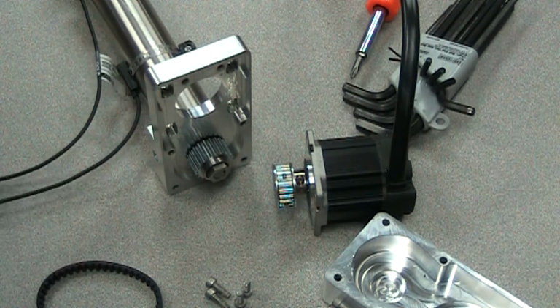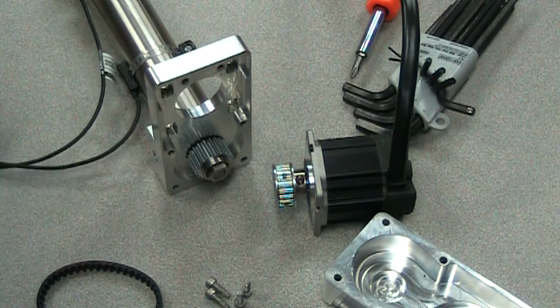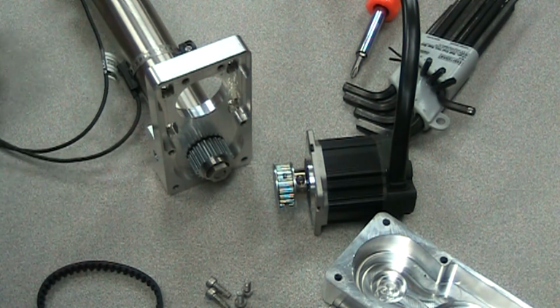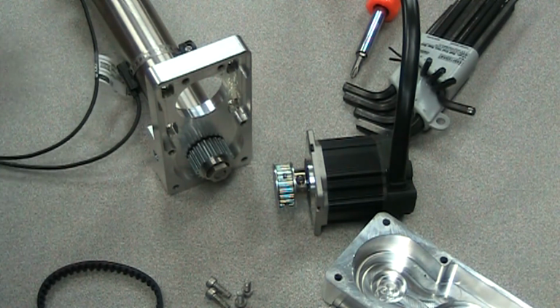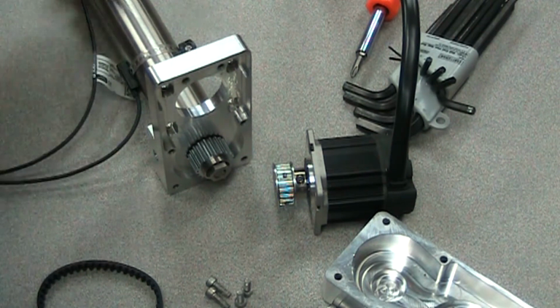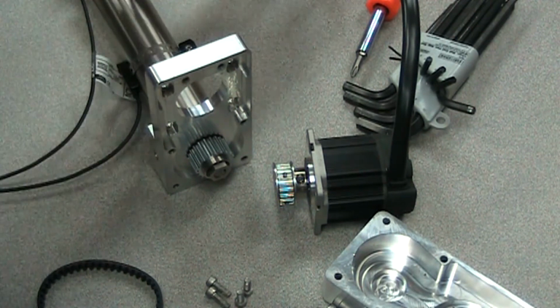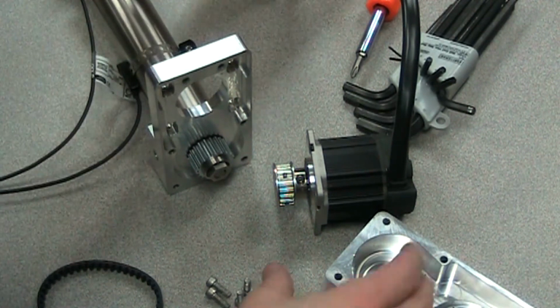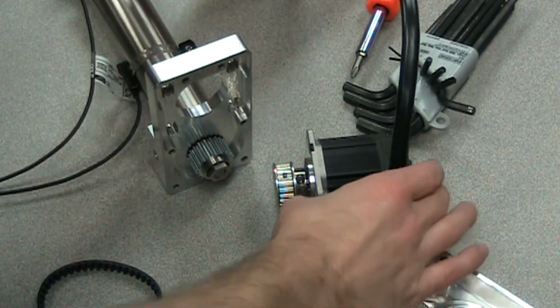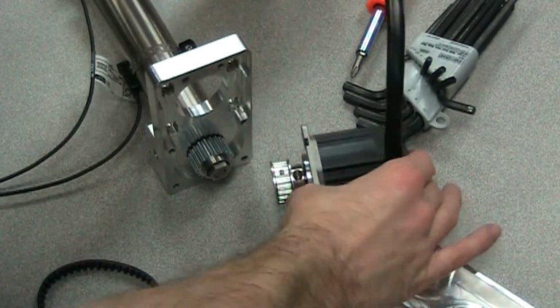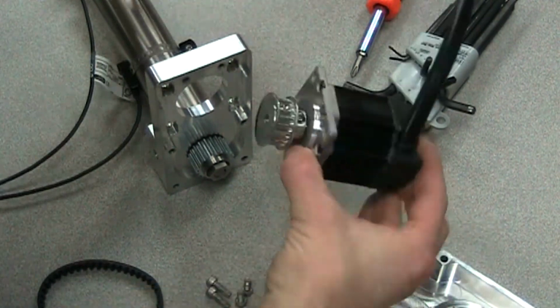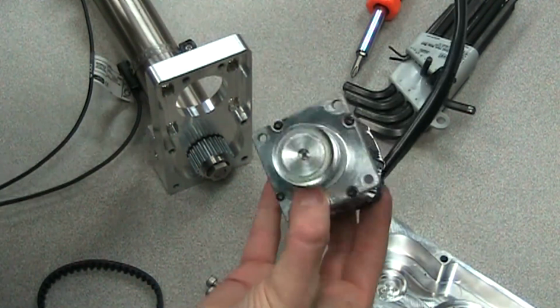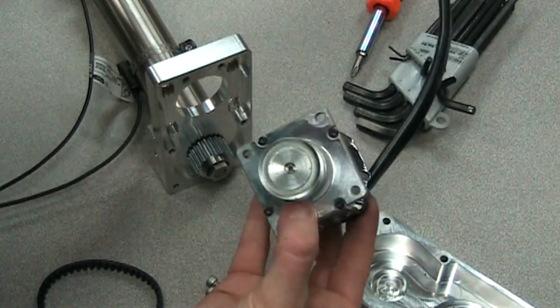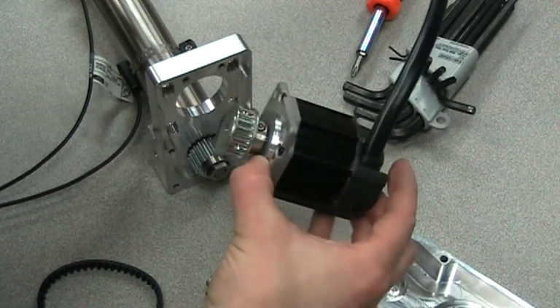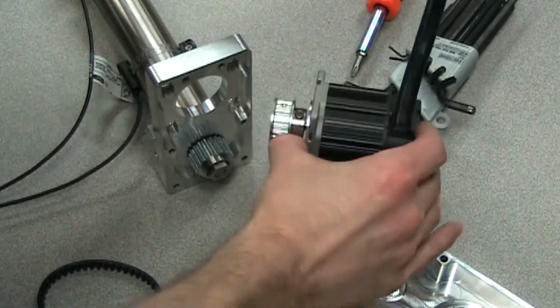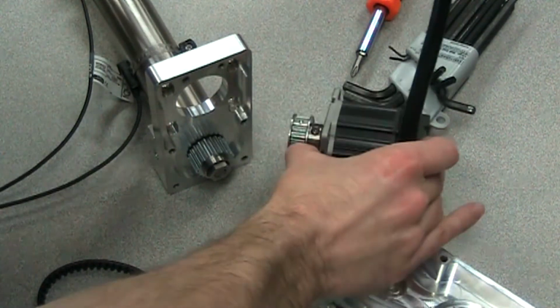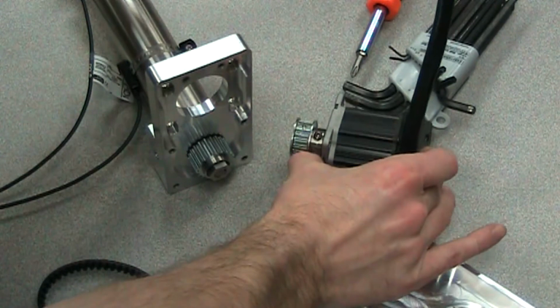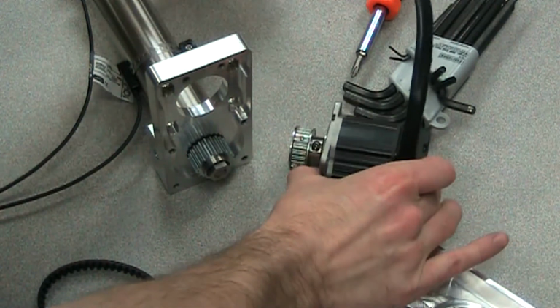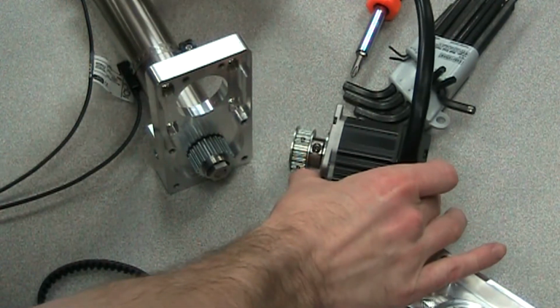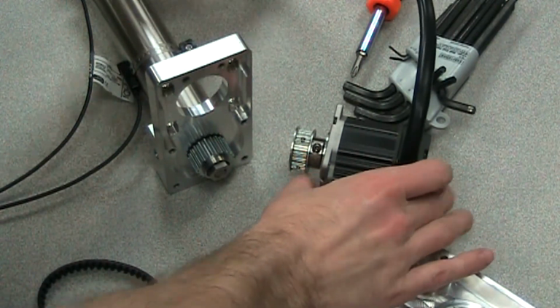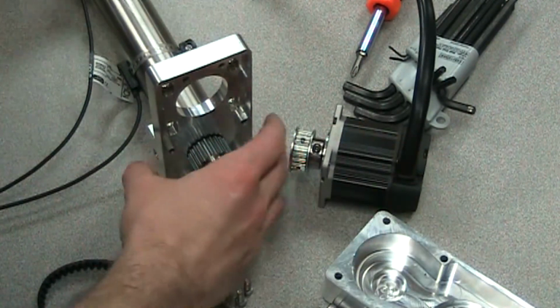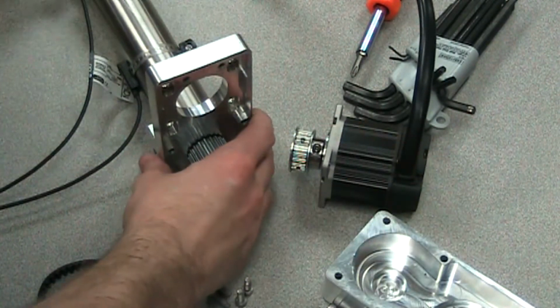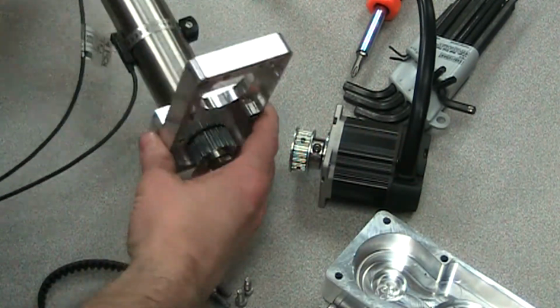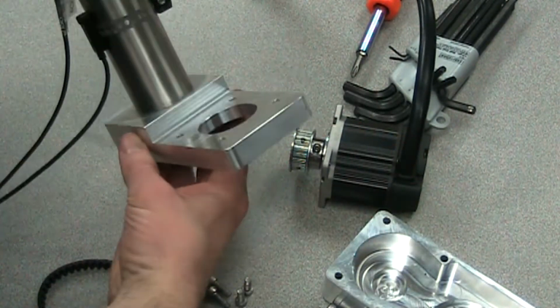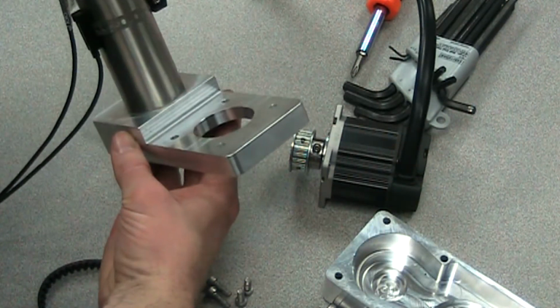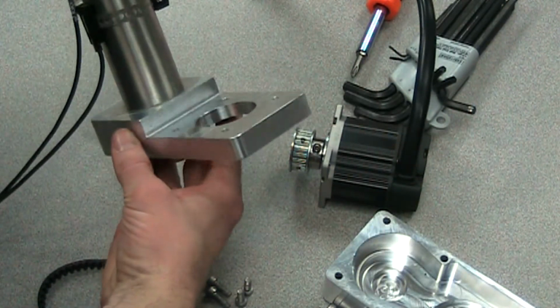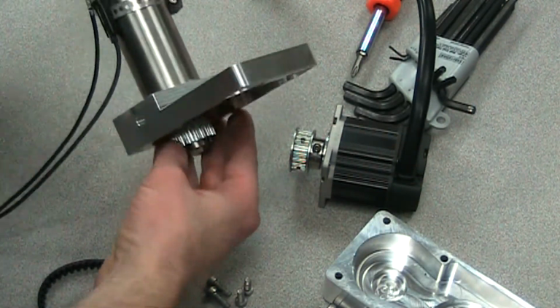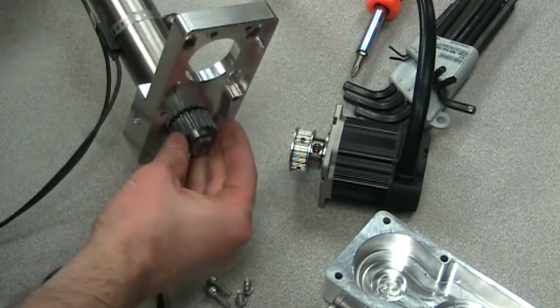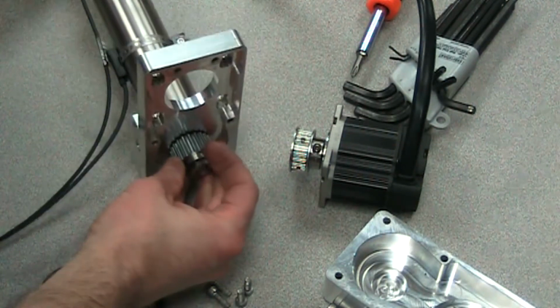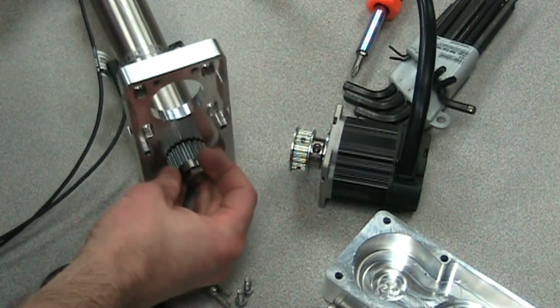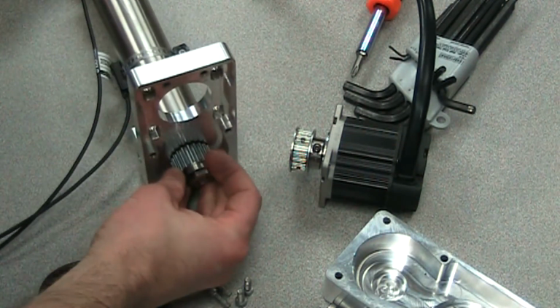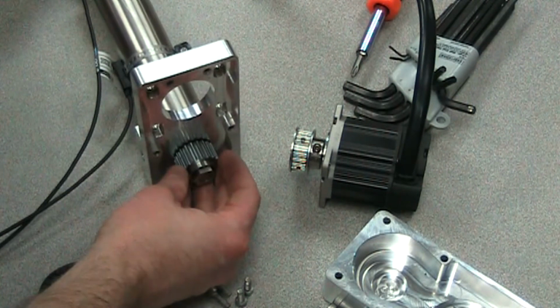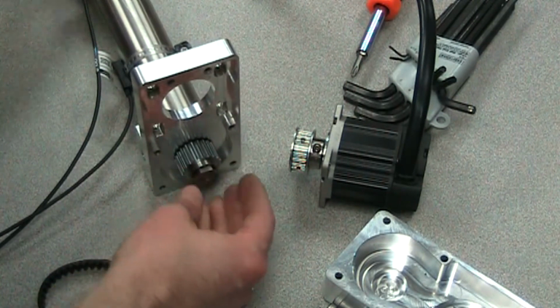Hello, my name is Joel and I'm going to demonstrate how to mount a 23 frame servo motor onto the ERD-15 with a reverse parallel RP mount. This is a one-to-one ratio.